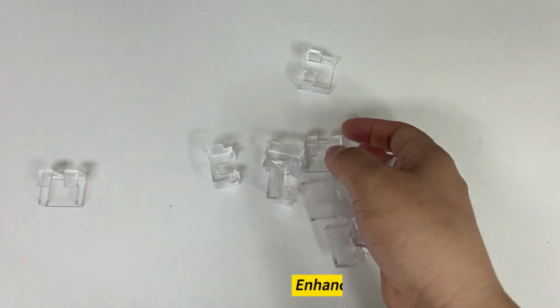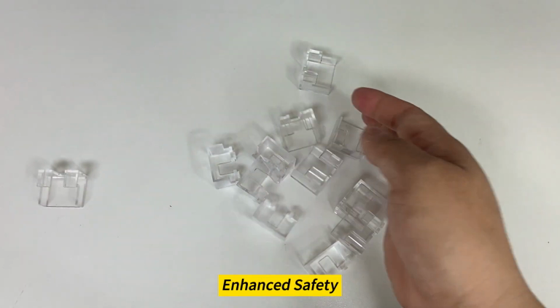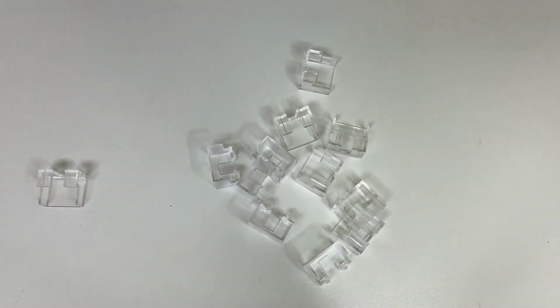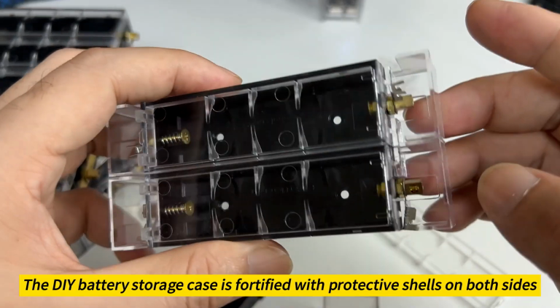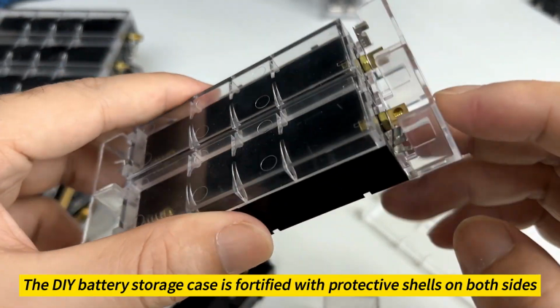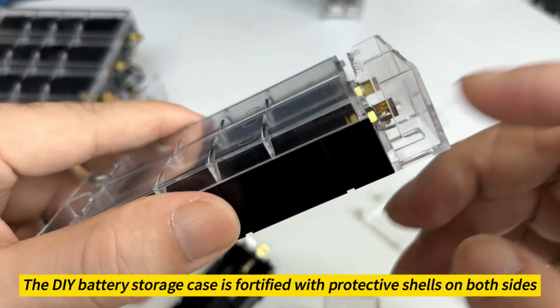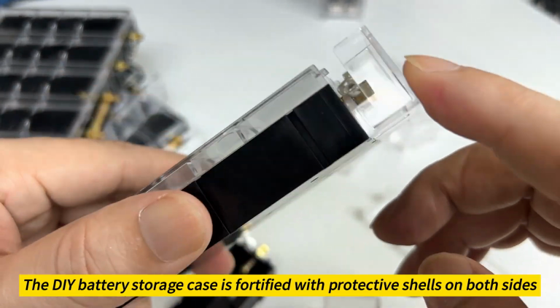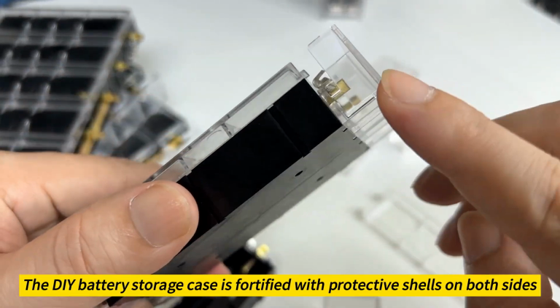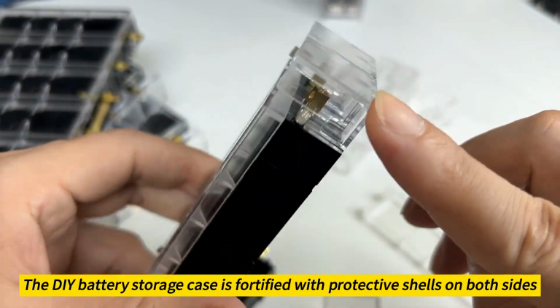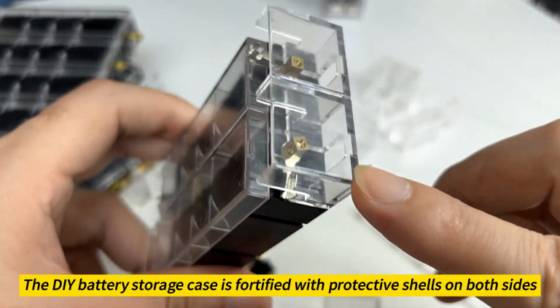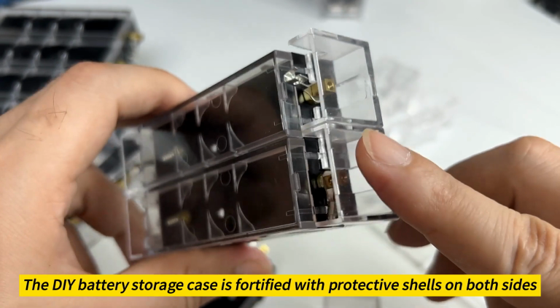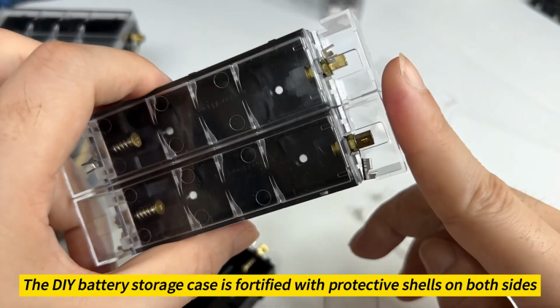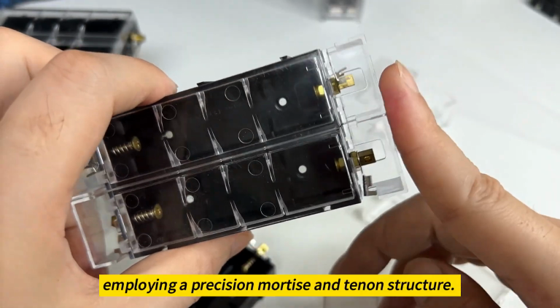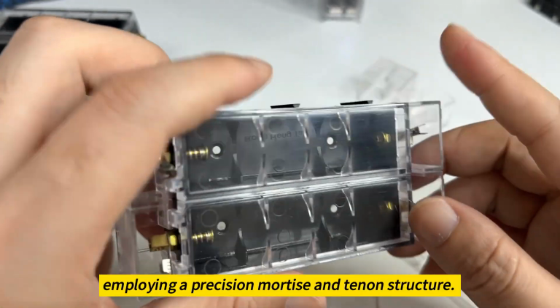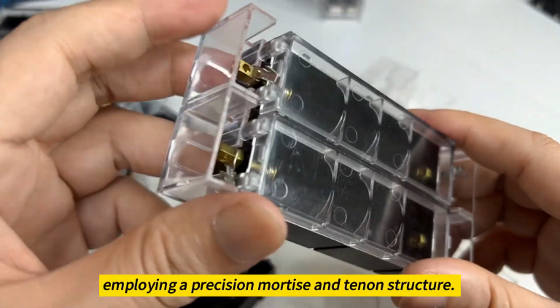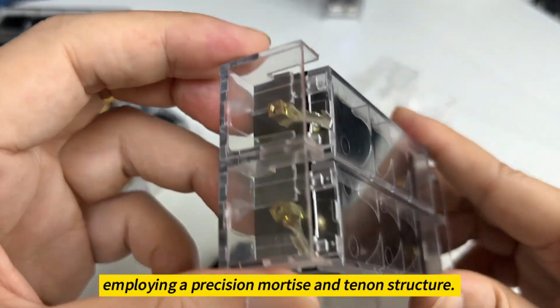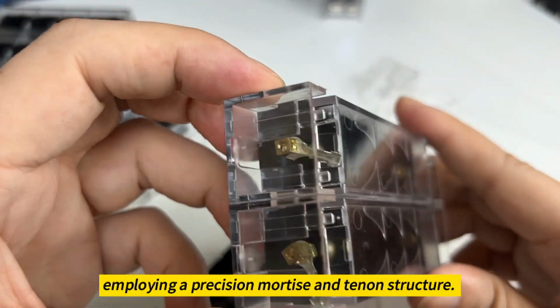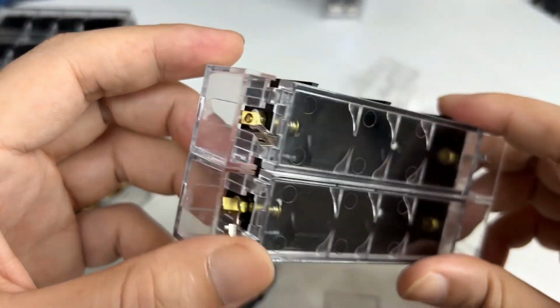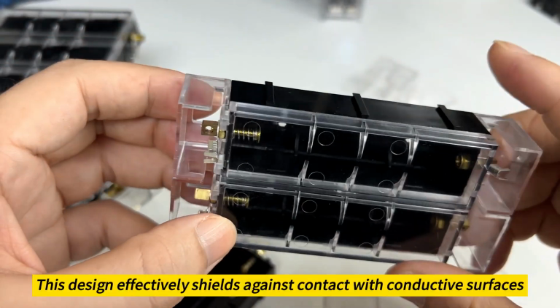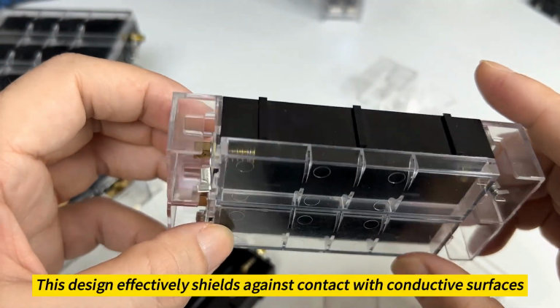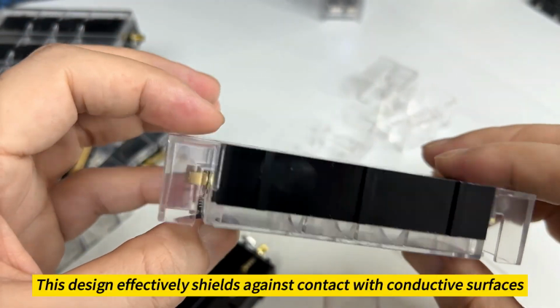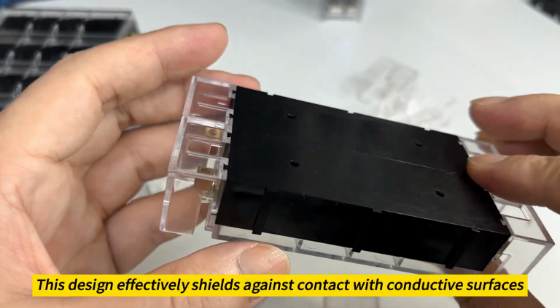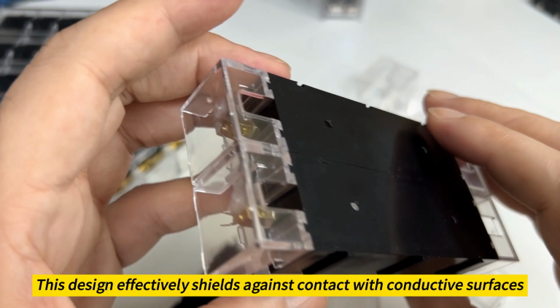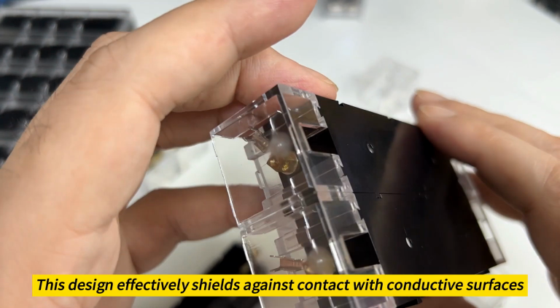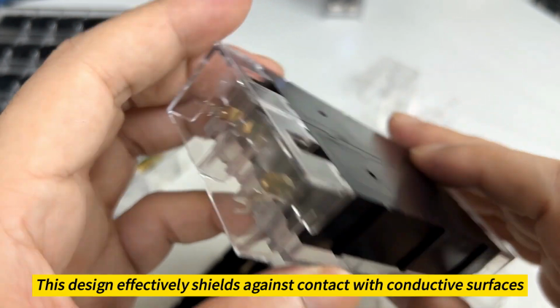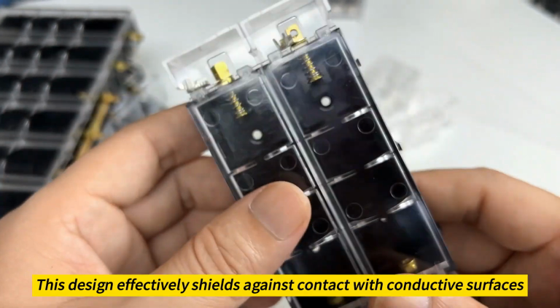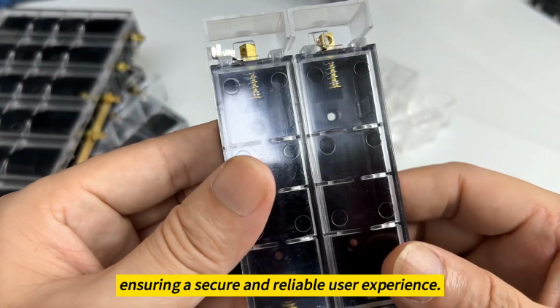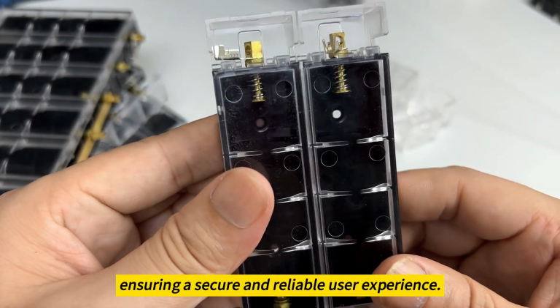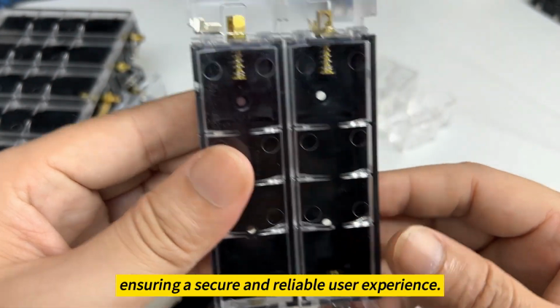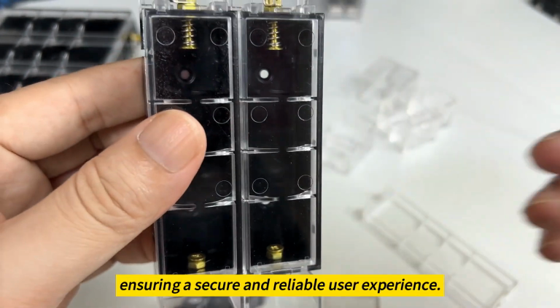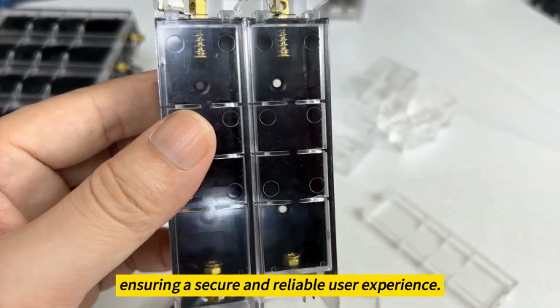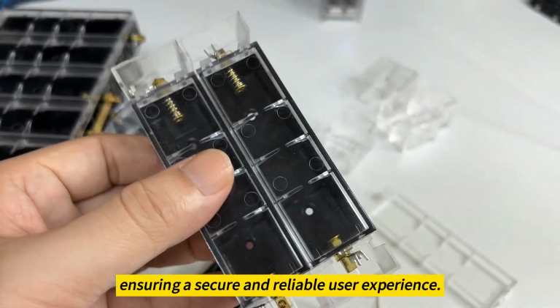Enhanced safety: the DIY battery storage case is fortified with protective shells on both sides, employing a precision mortise and tenon structure. This design effectively shields against contact with conductive surfaces, ensuring a secure and reliable user experience.